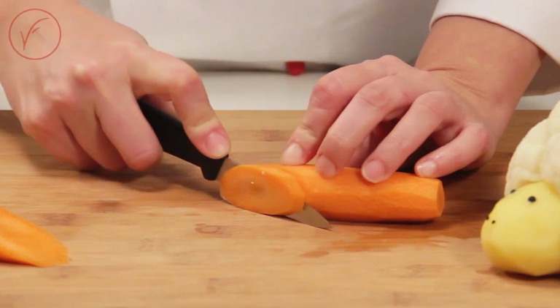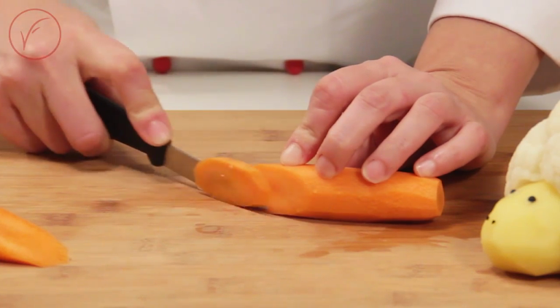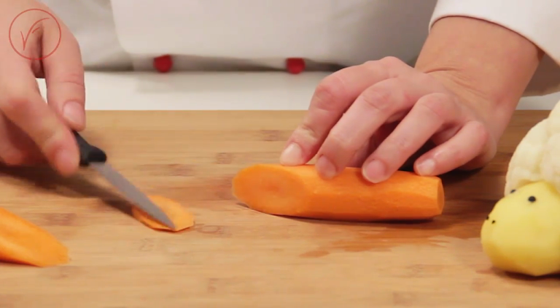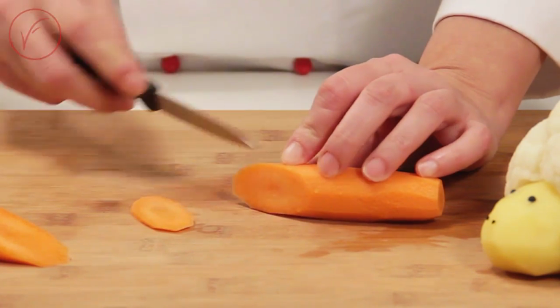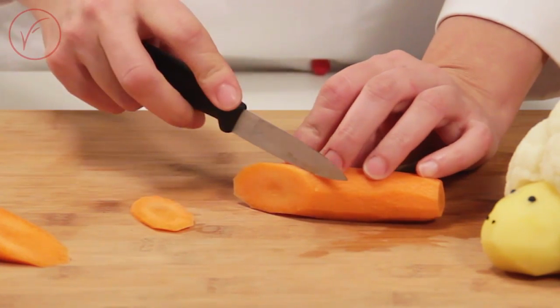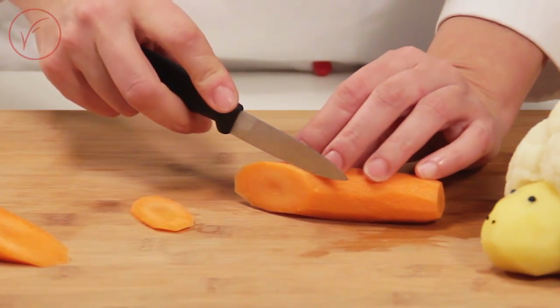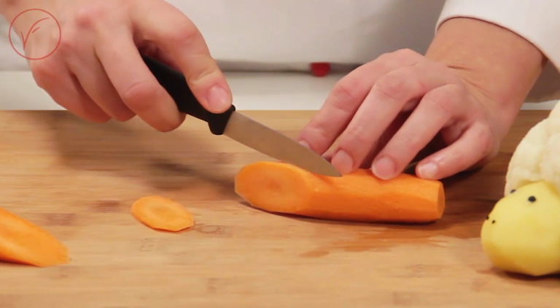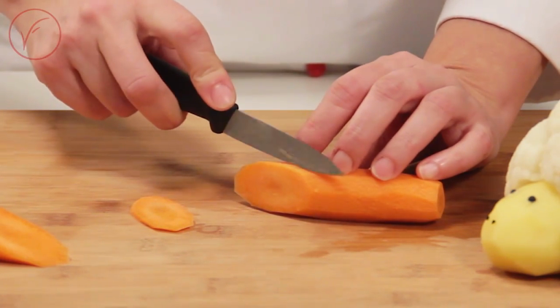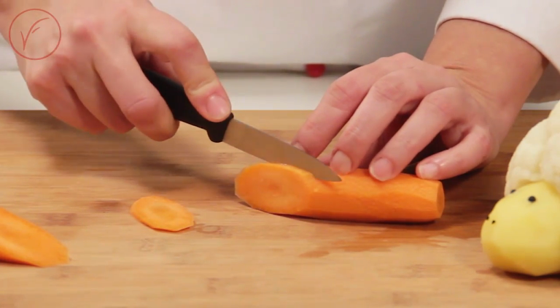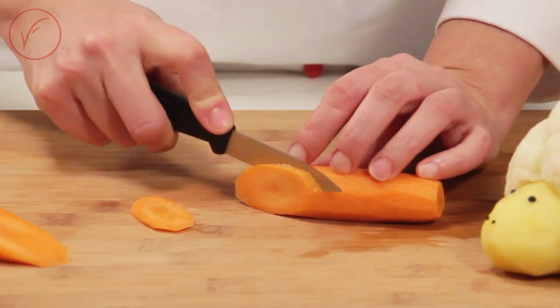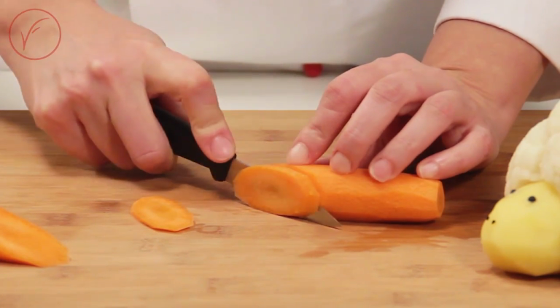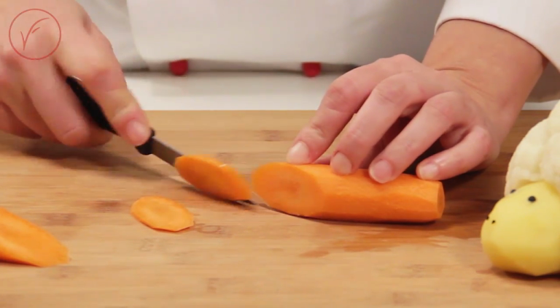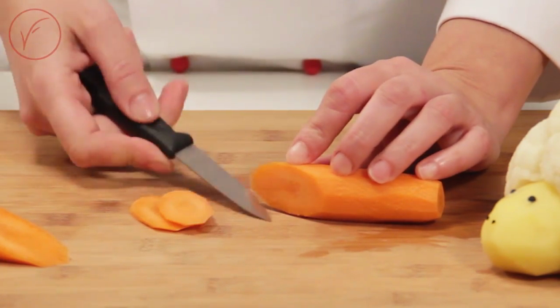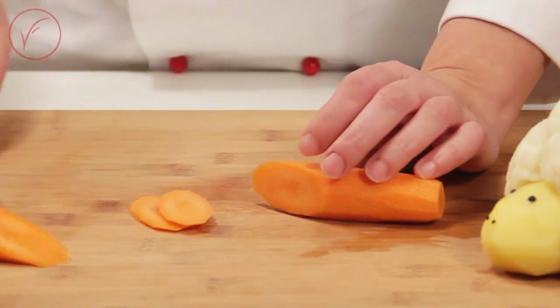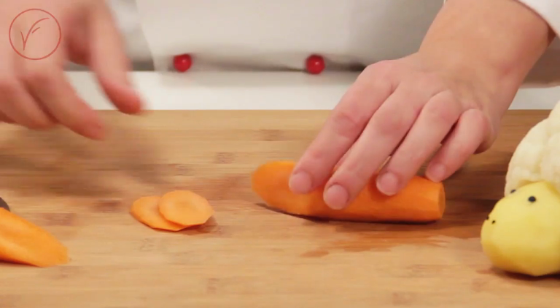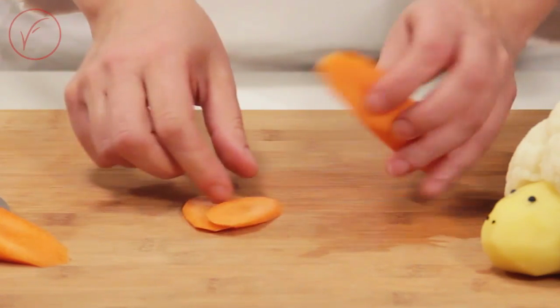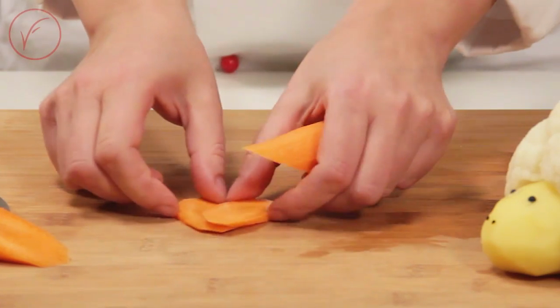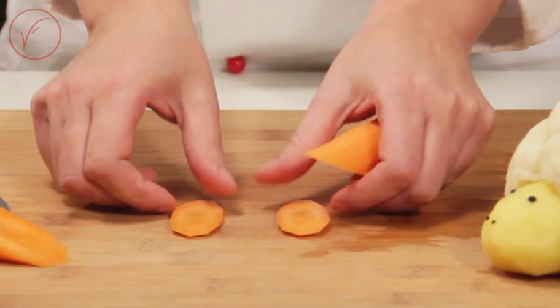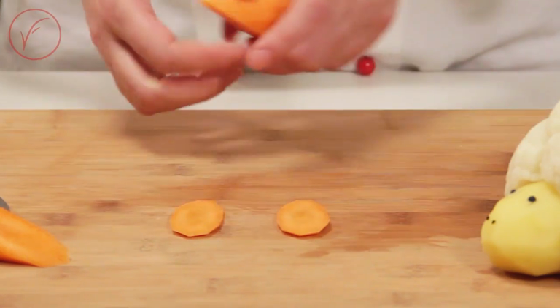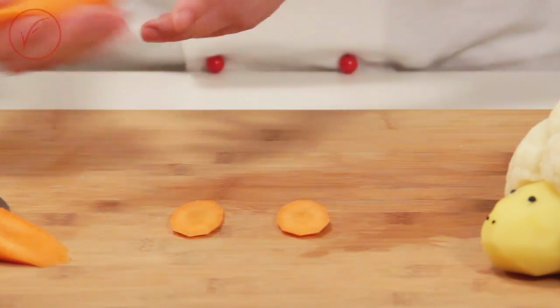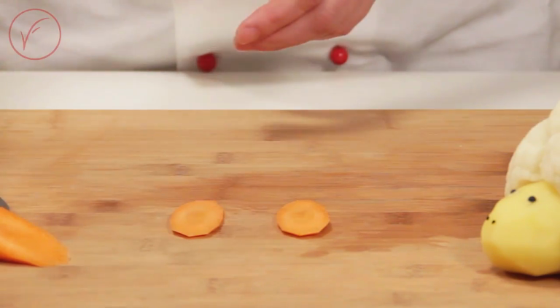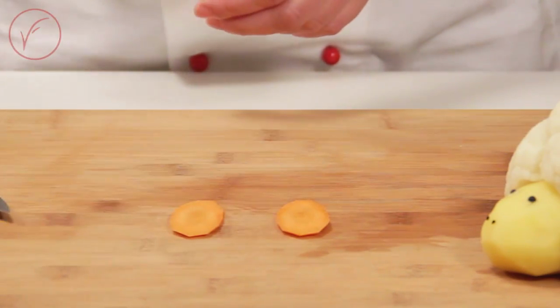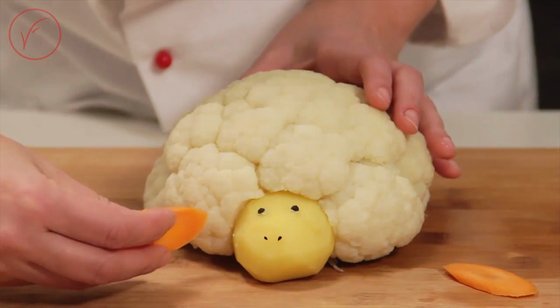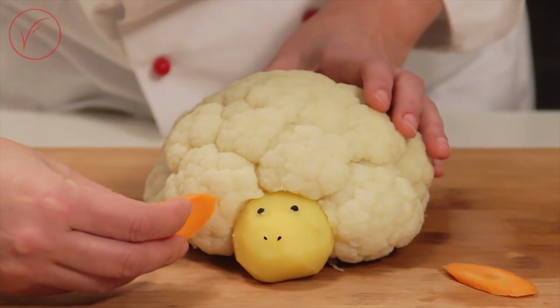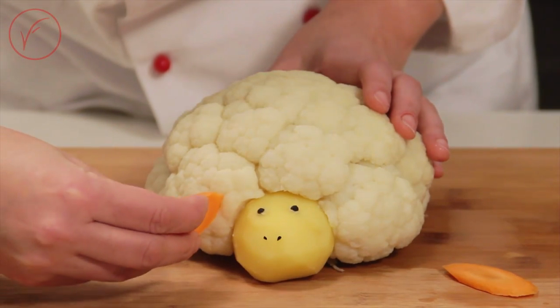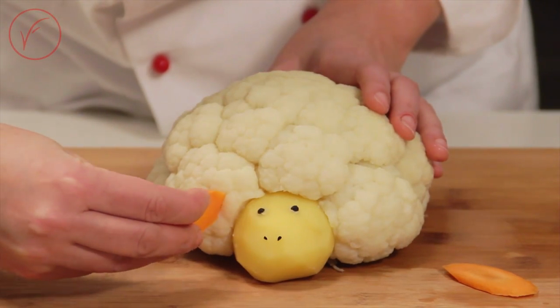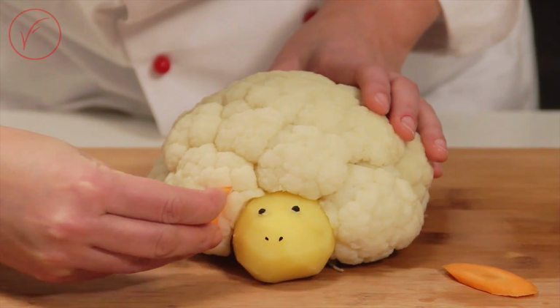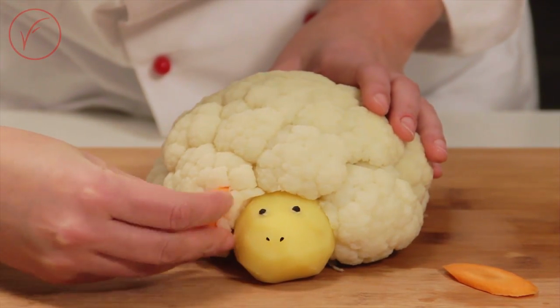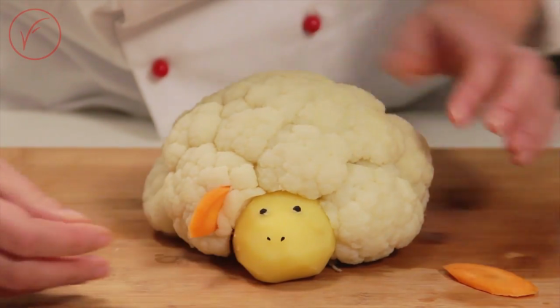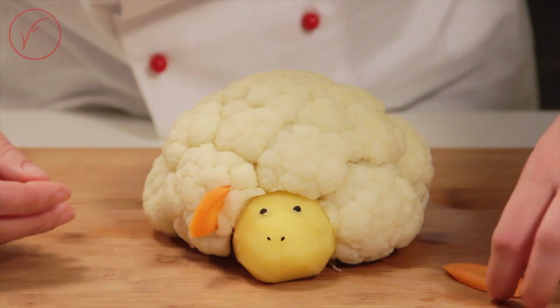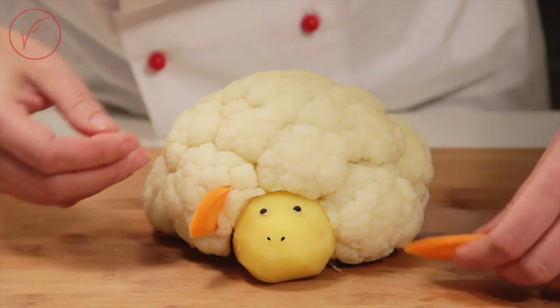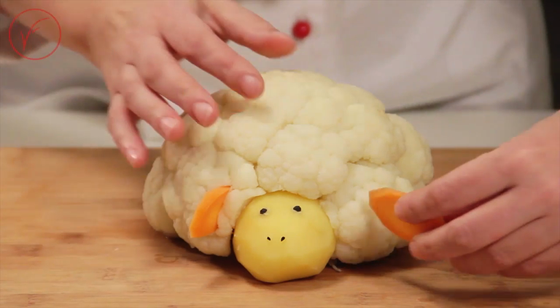Let's prepare the ears. If you take the carrot and cut 2 slices lengthwise, you will have the perfect shape. Place on either side of the head with a slight pressure.